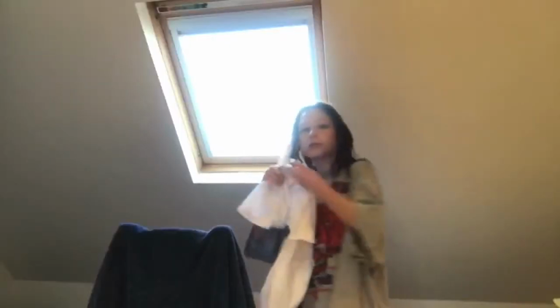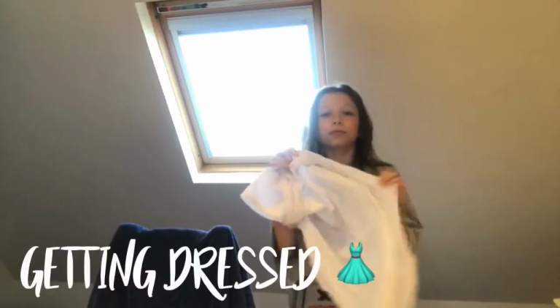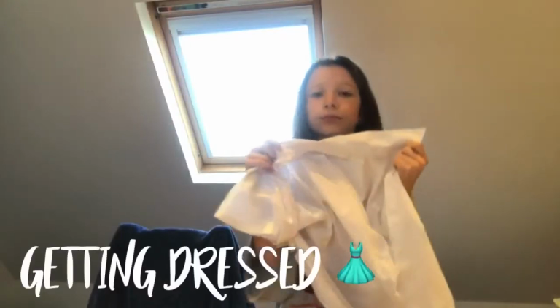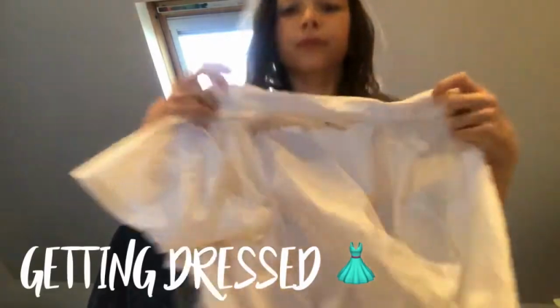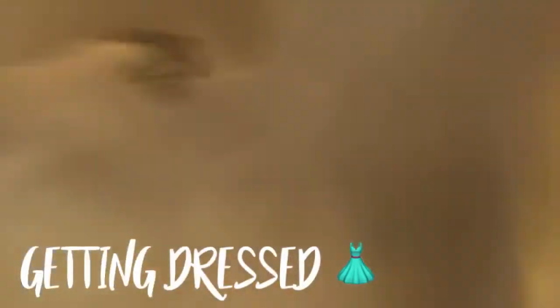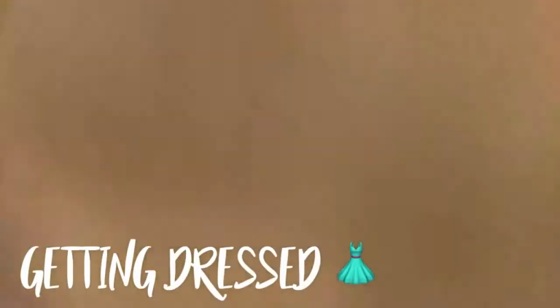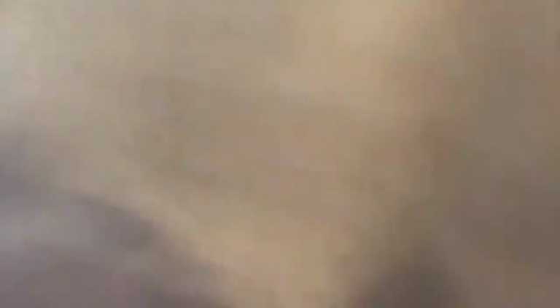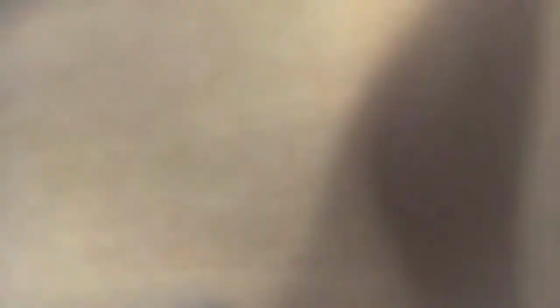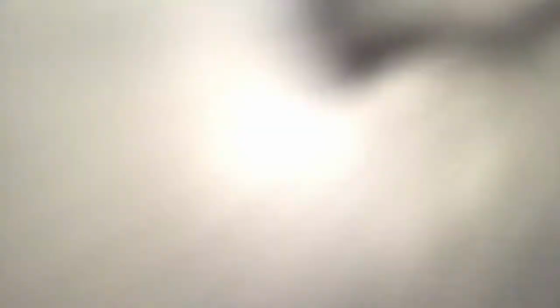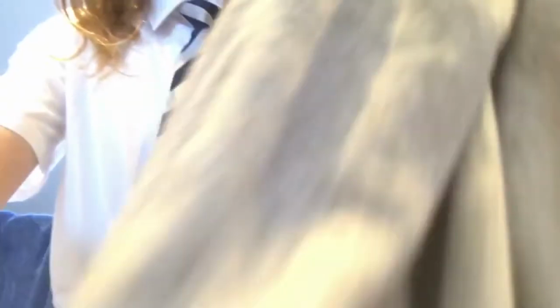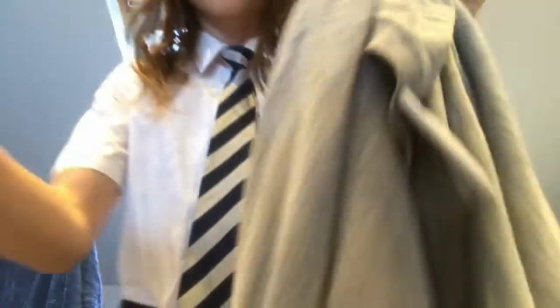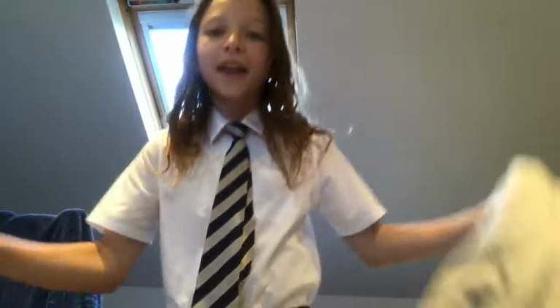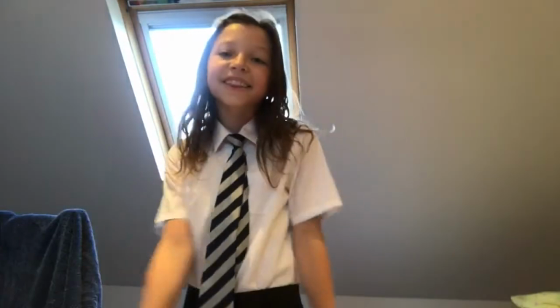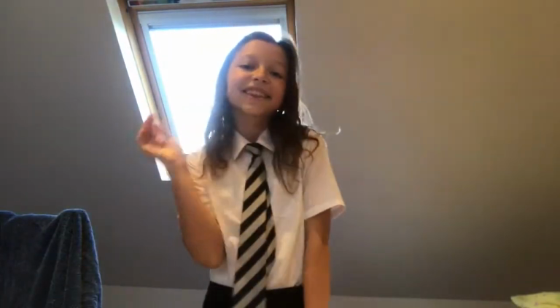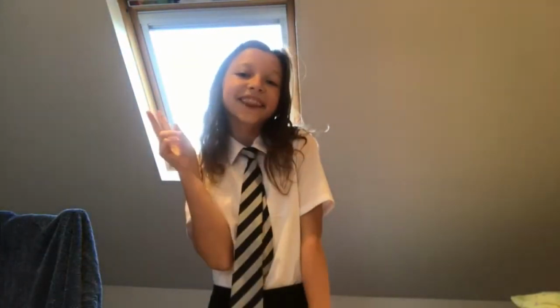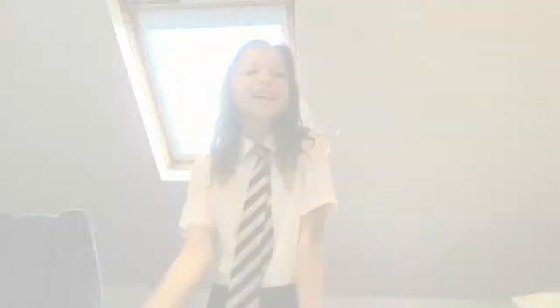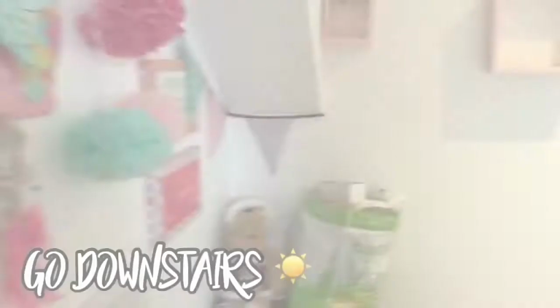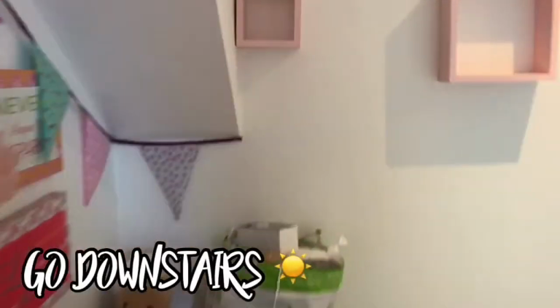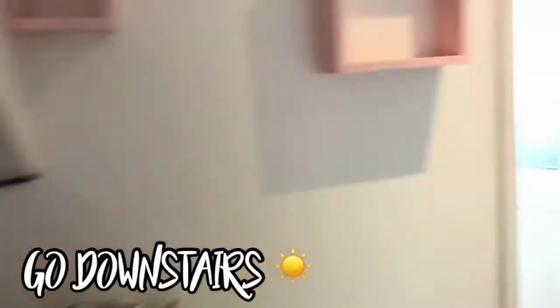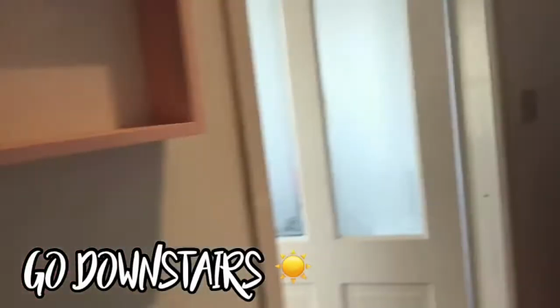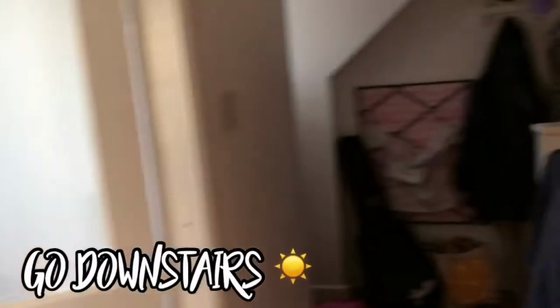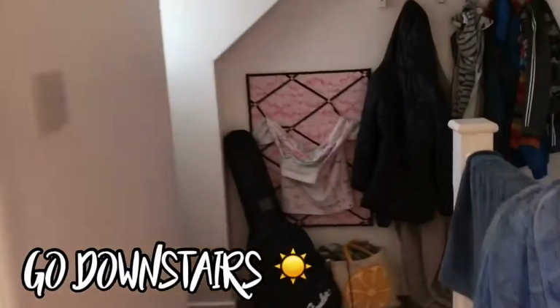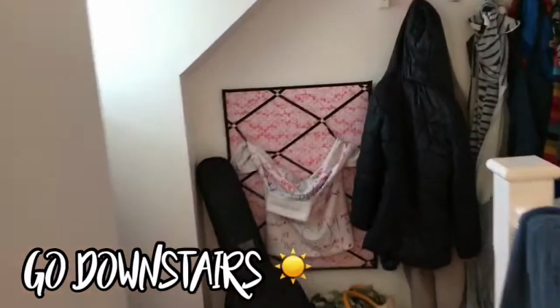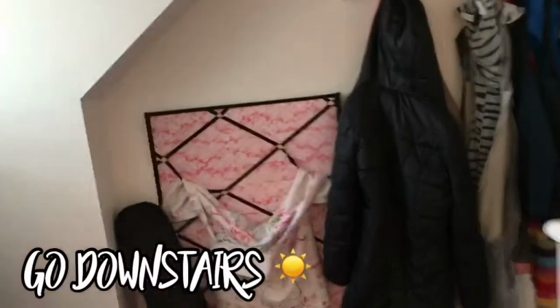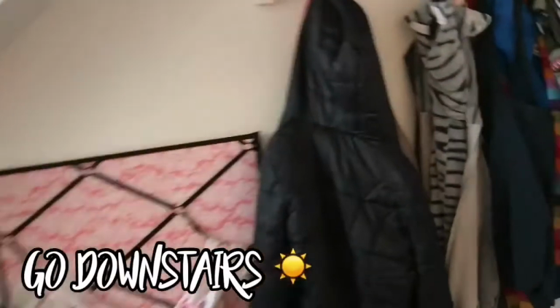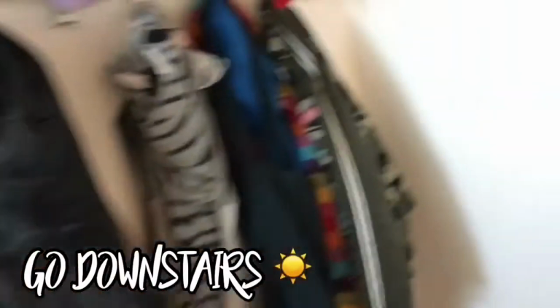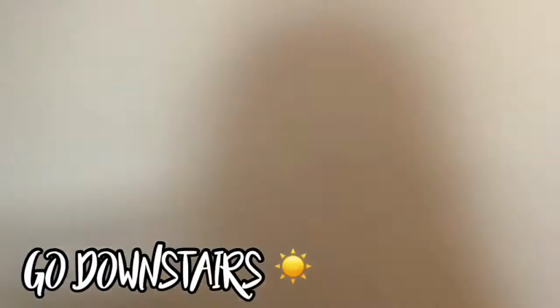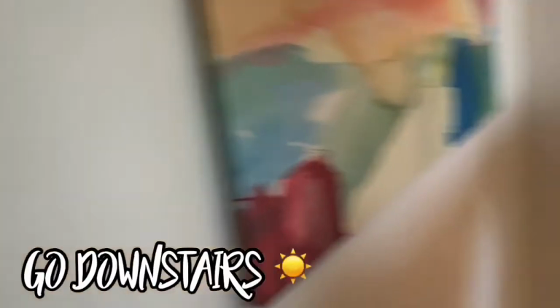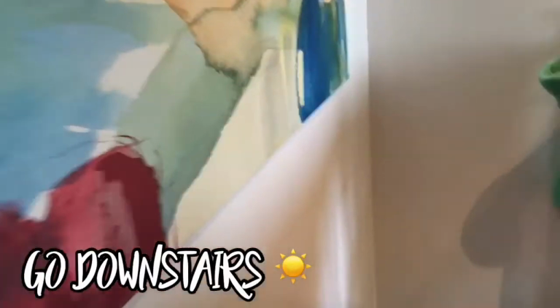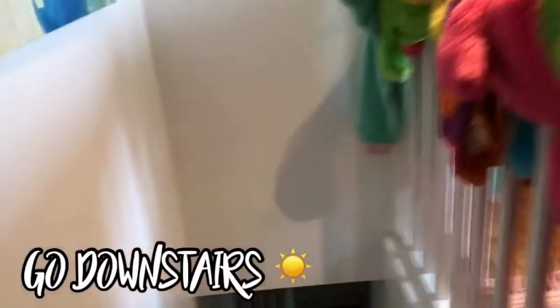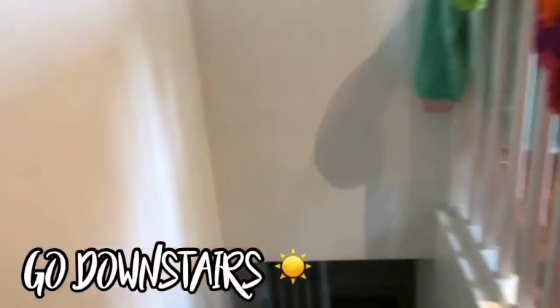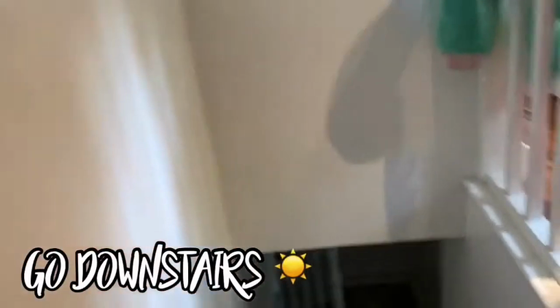I then get dressed into my school uniform. I would have my blazer on but that has my school logo on. I then just go and say morning to my mum and dad who are in their bedroom and obviously they've just woken up, so I just go say morning to them.